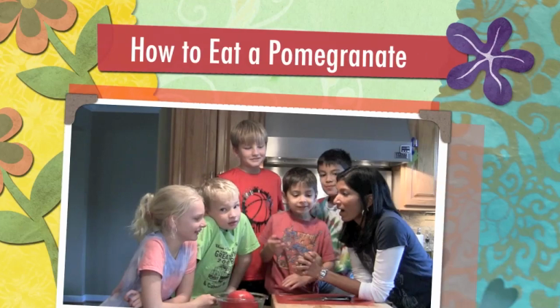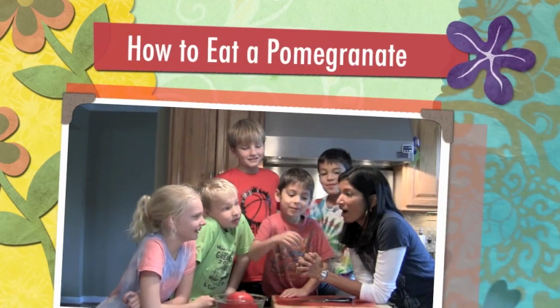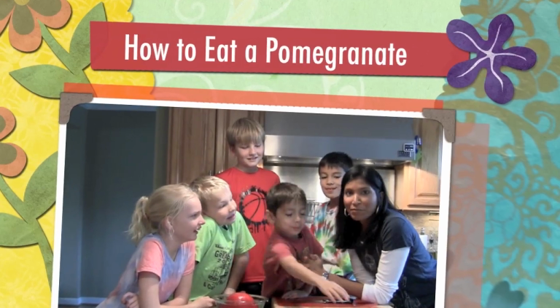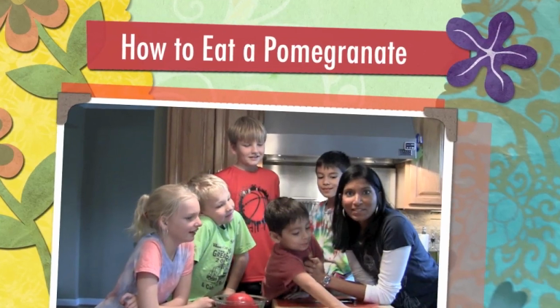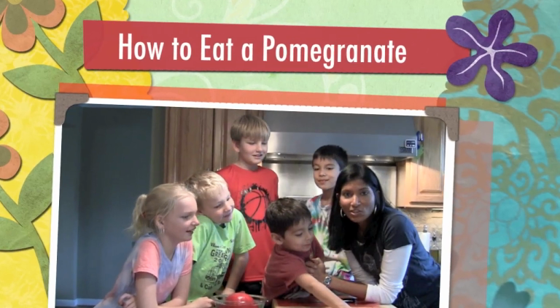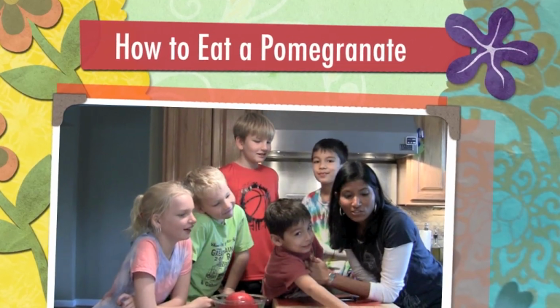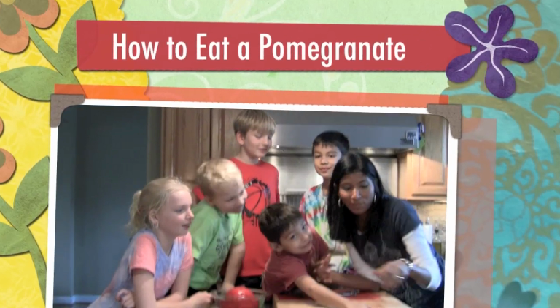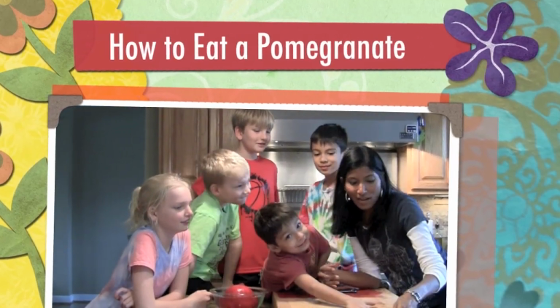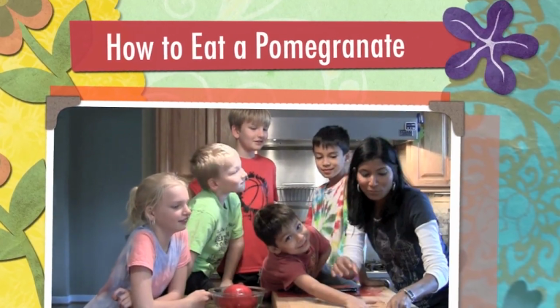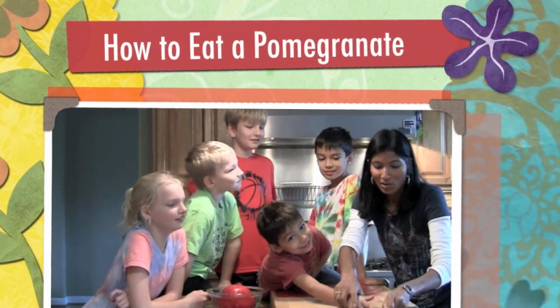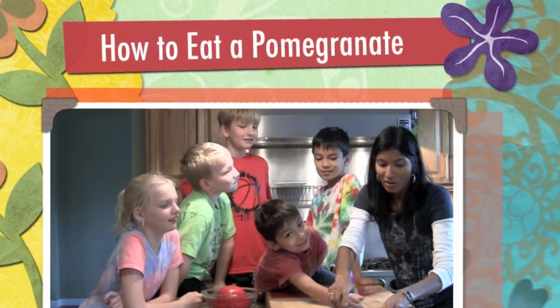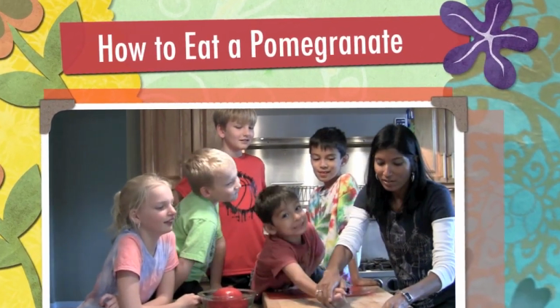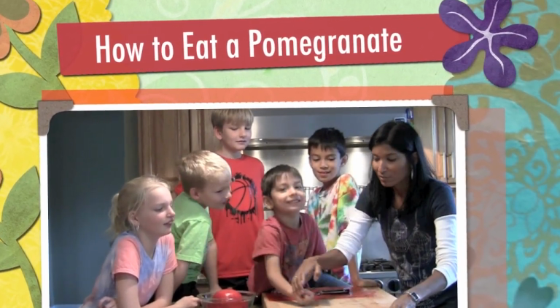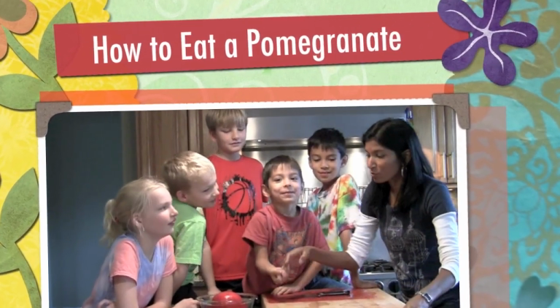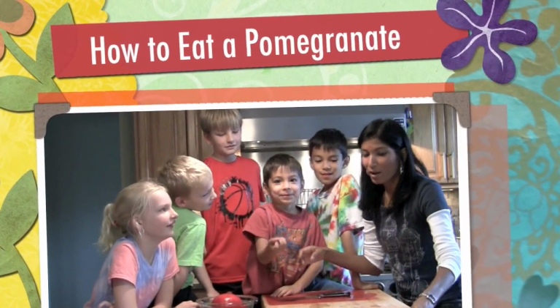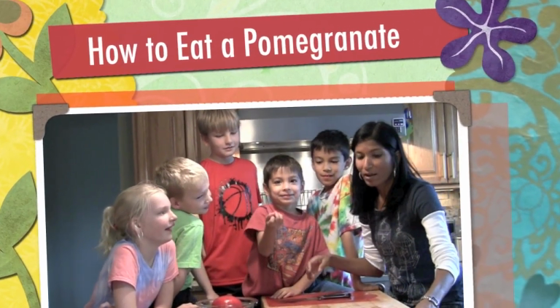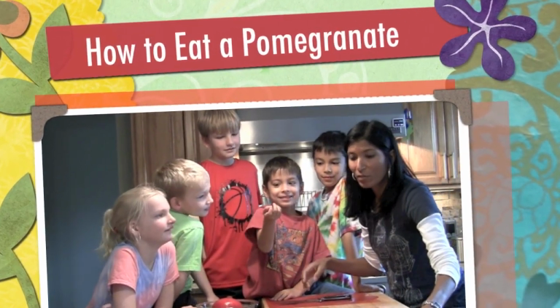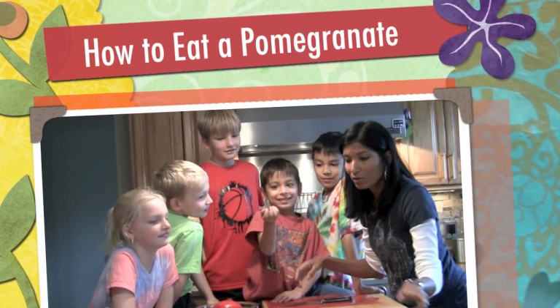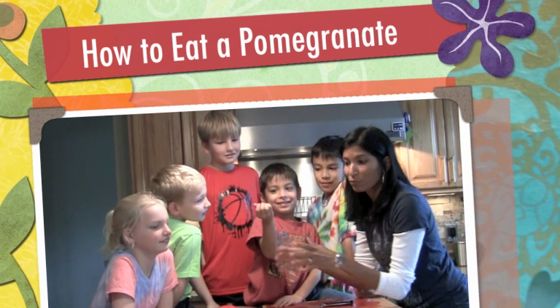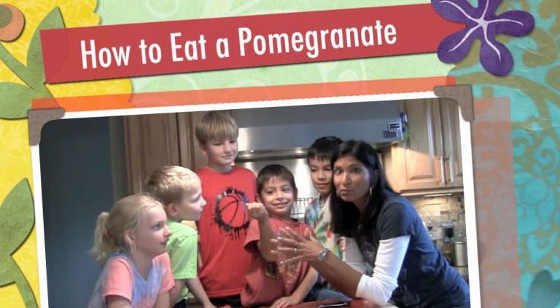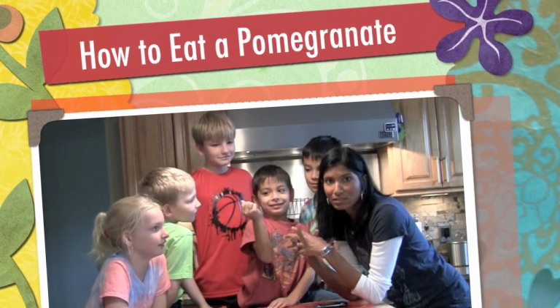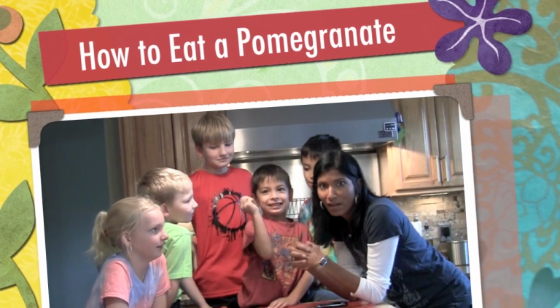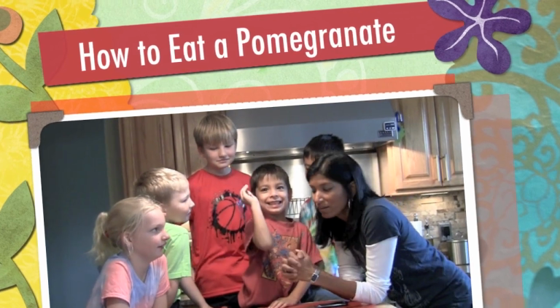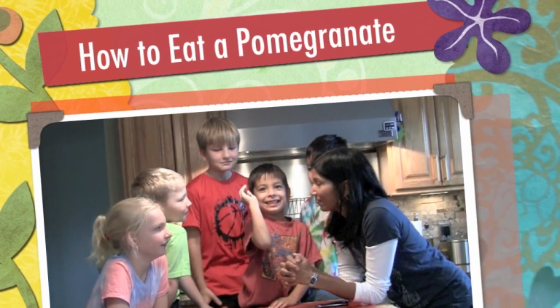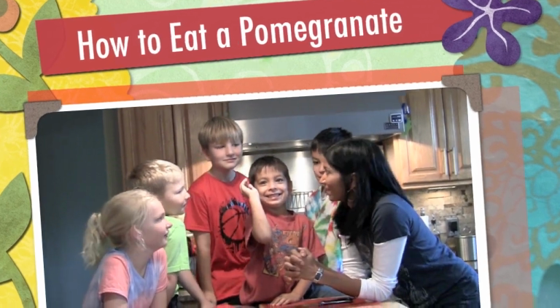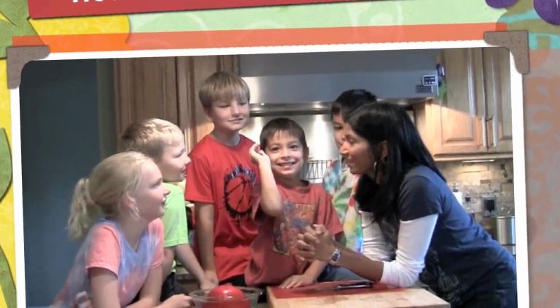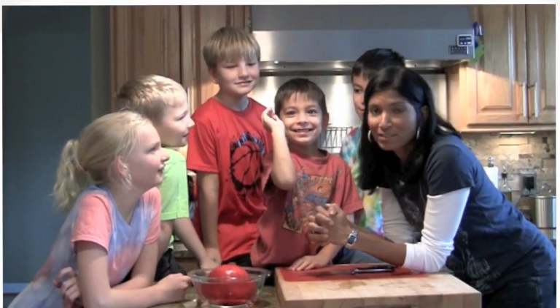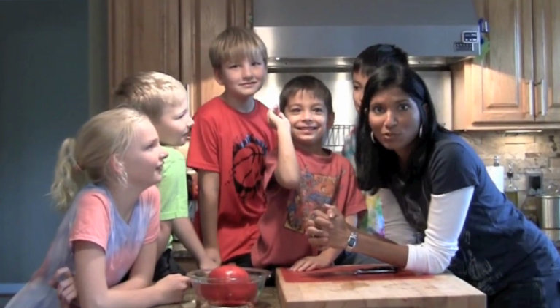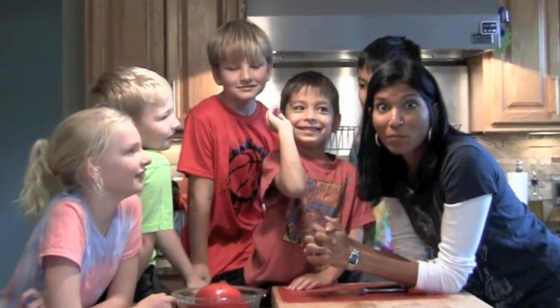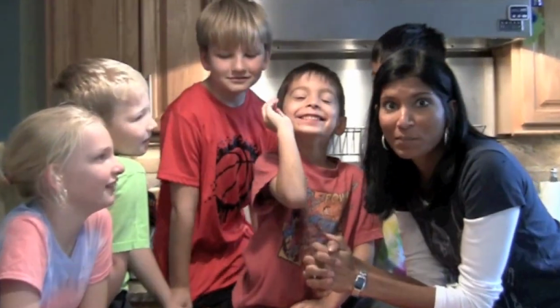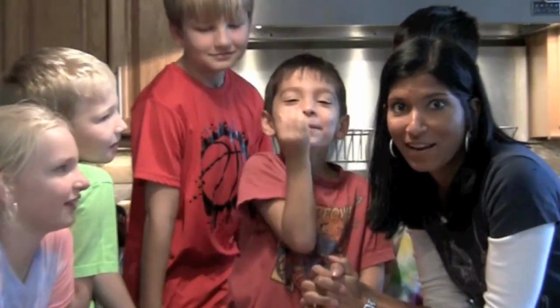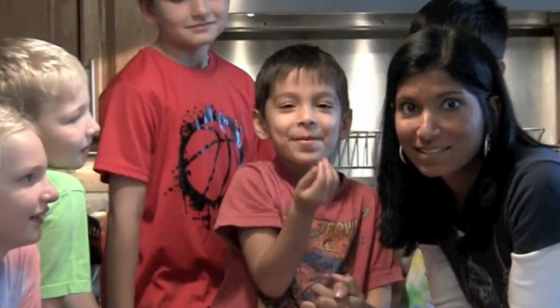Hi everyone, this is Dr. Yam, and we are here to try another fruit today. Seeds! Yes, we're trying pomegranates.